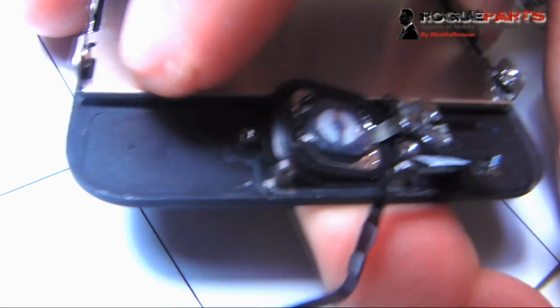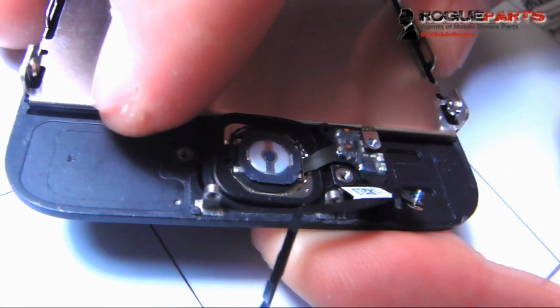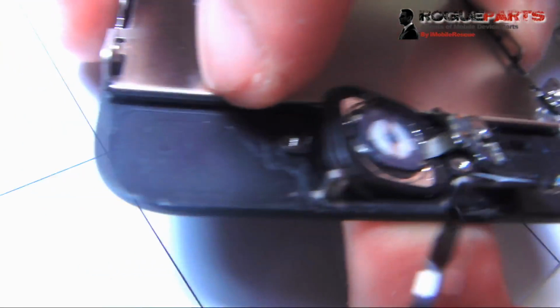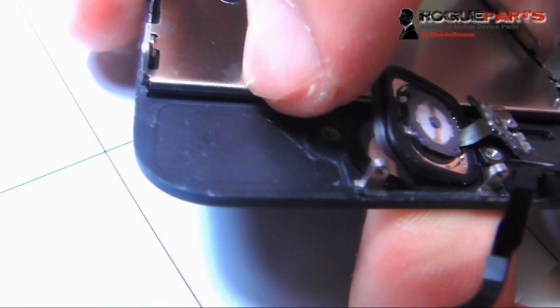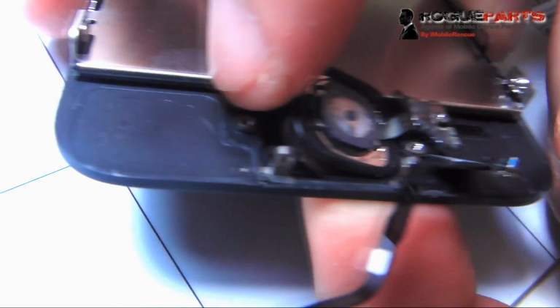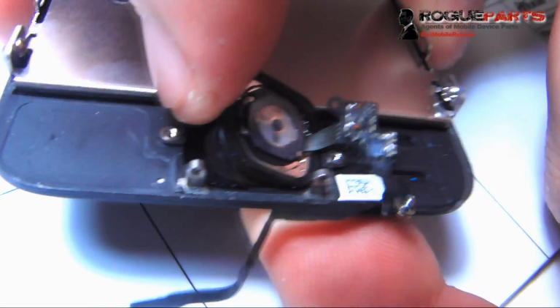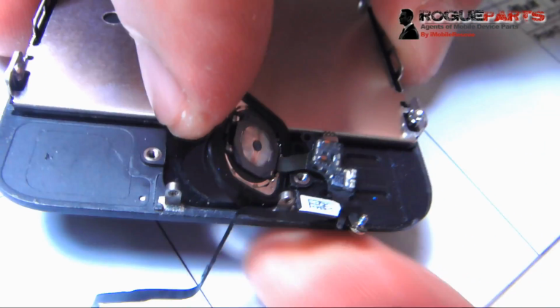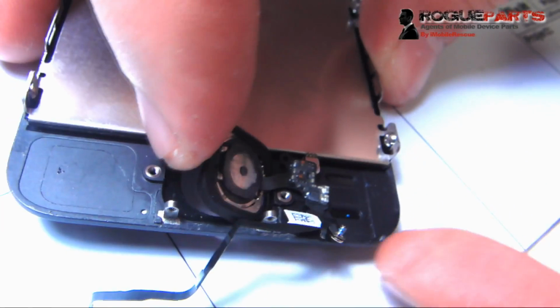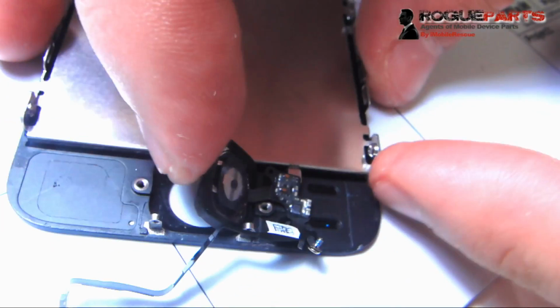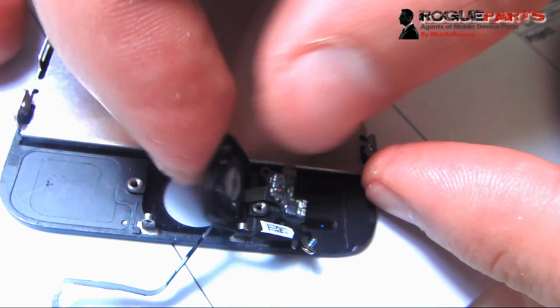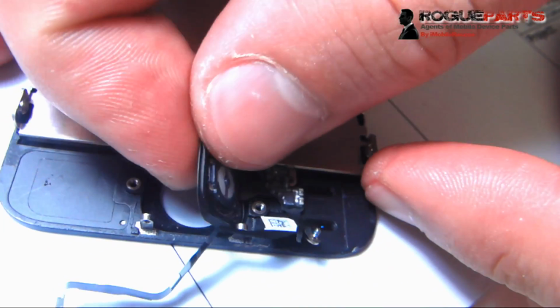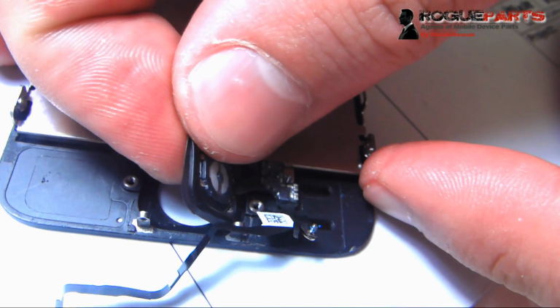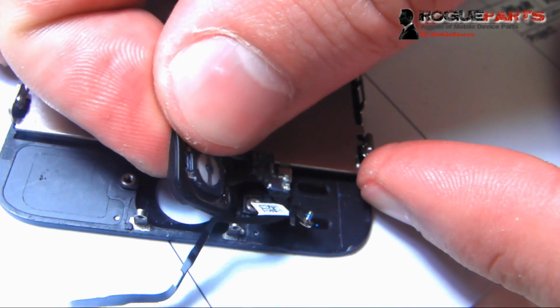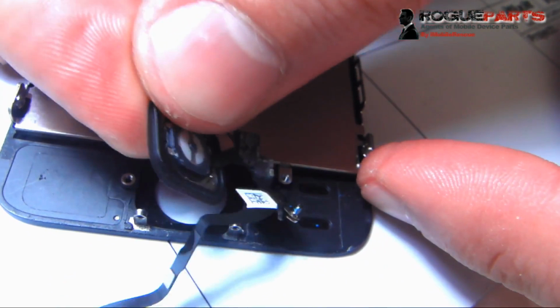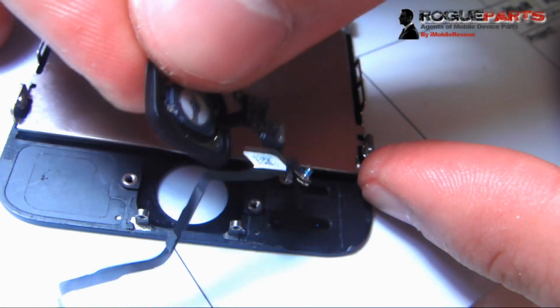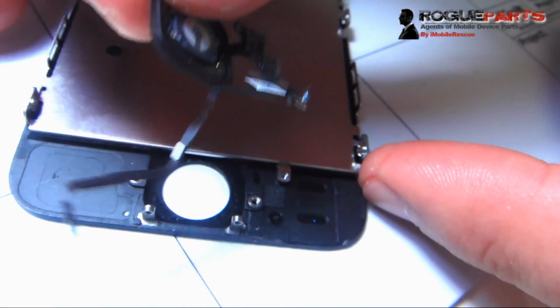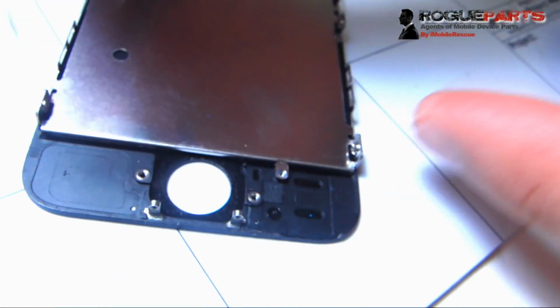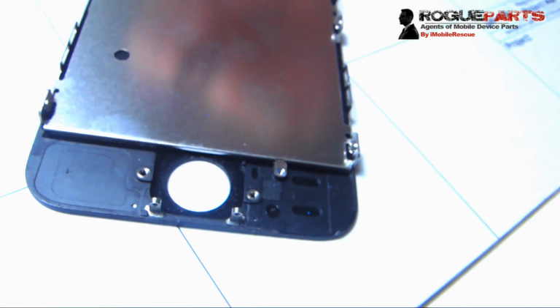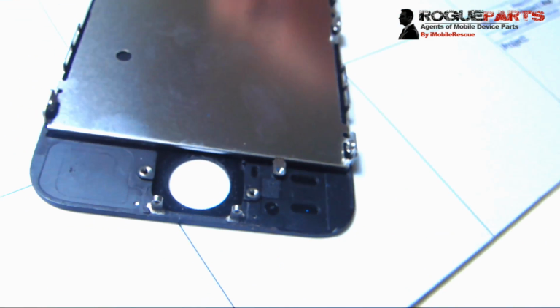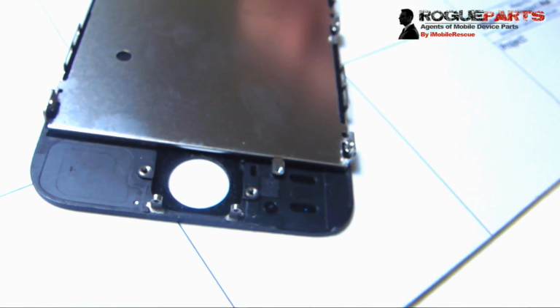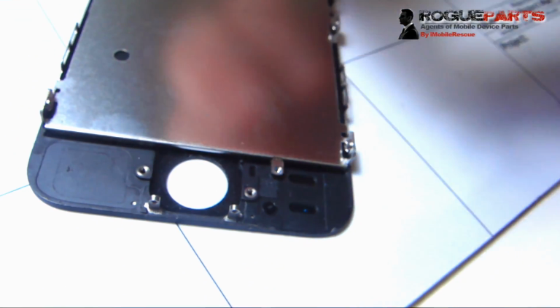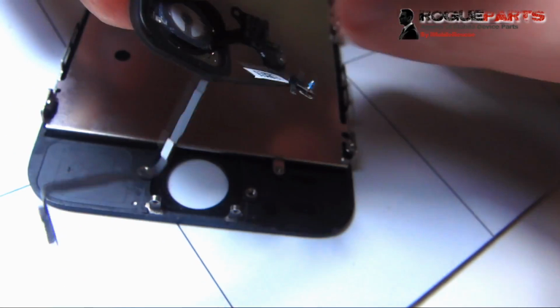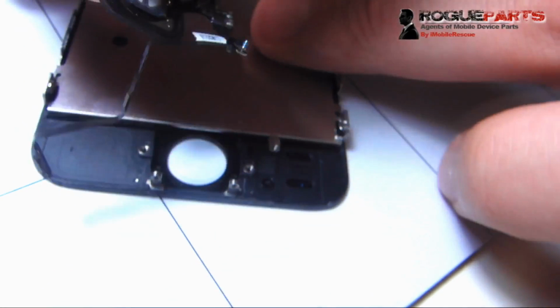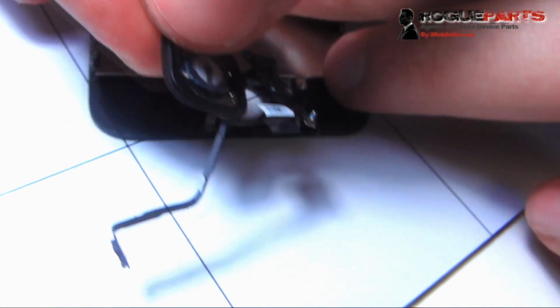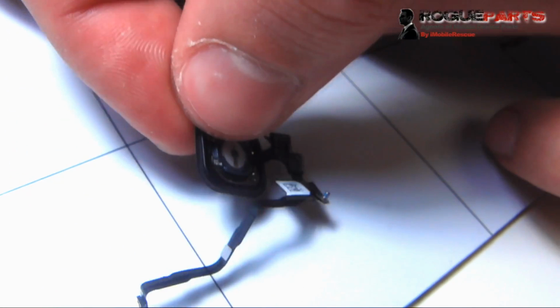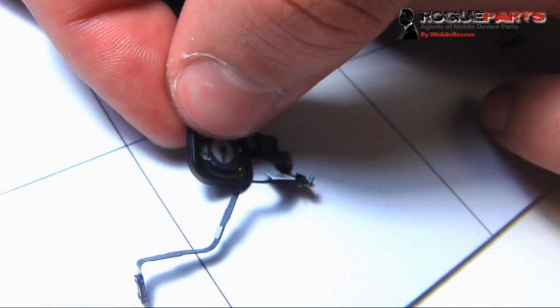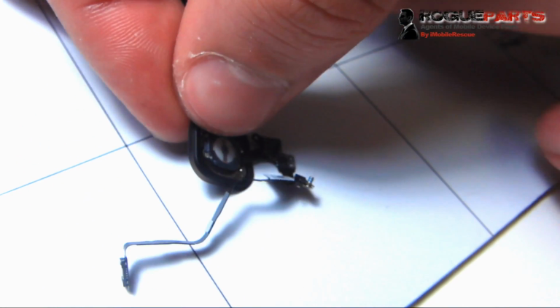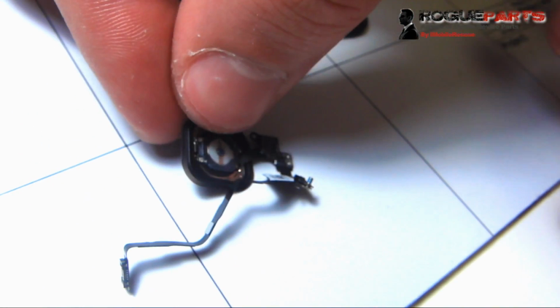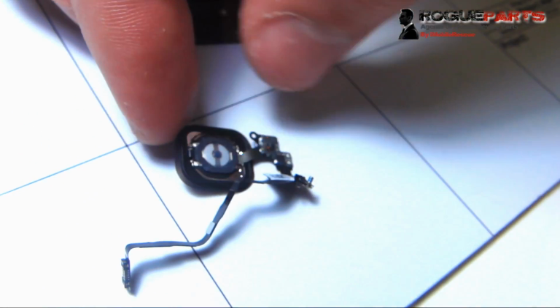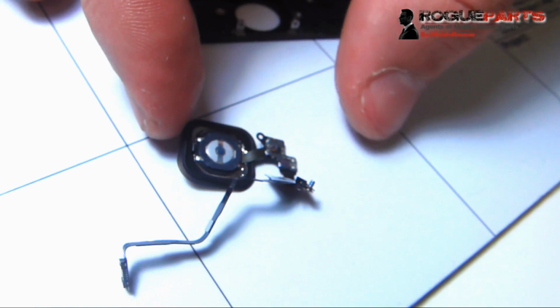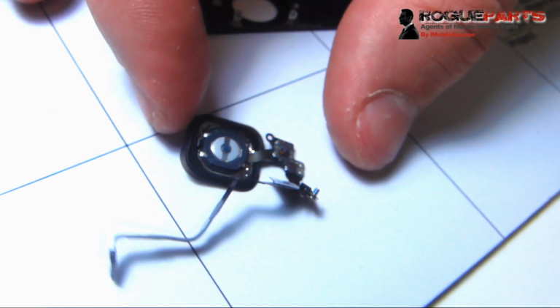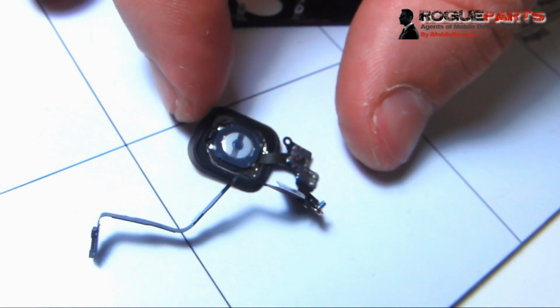Okay, so that's it. We're just going to pull this button out — and that's the entire assembly right there. The touch sensor and home assembly removed from one of your devices.